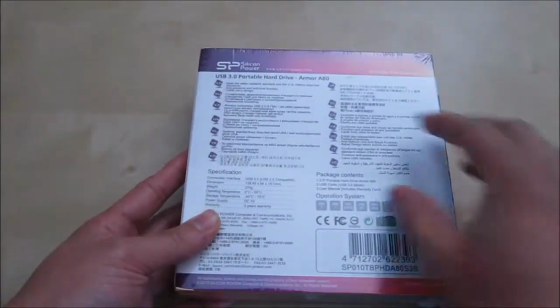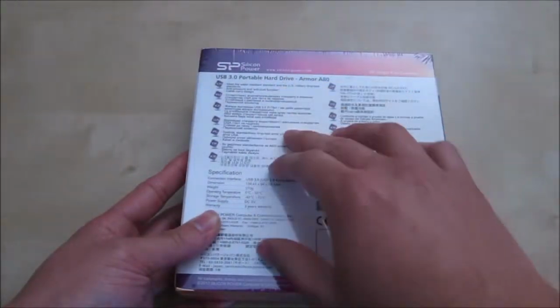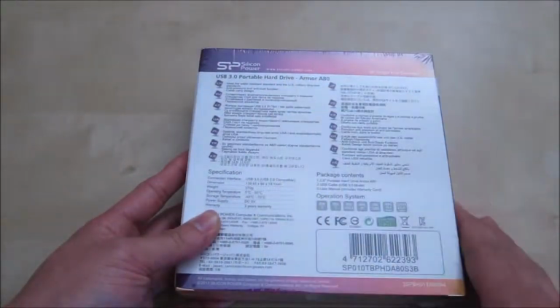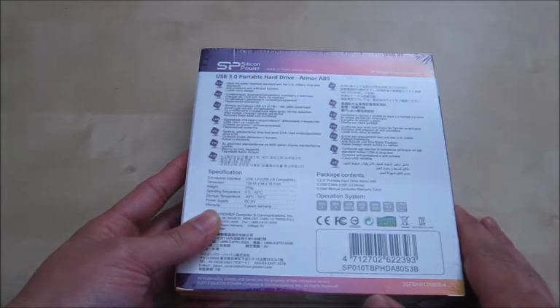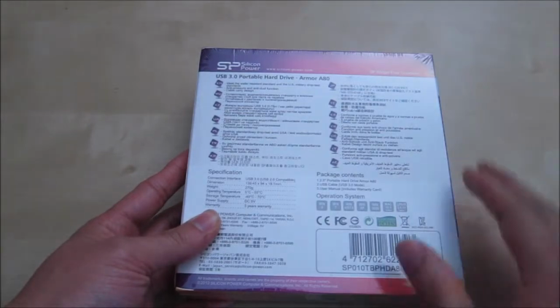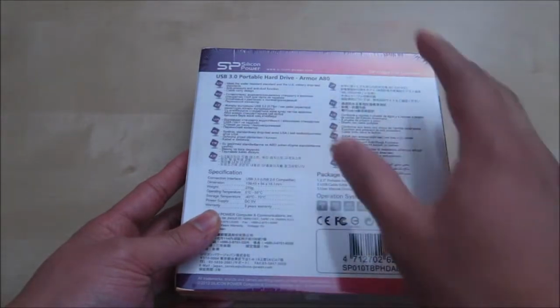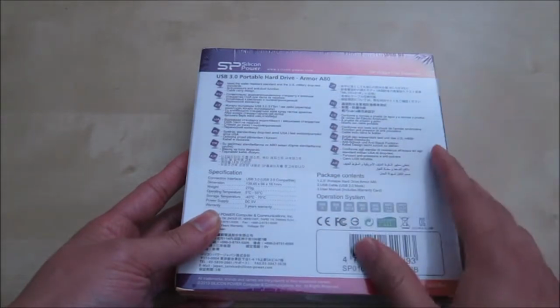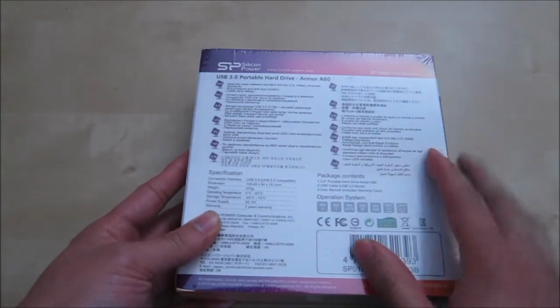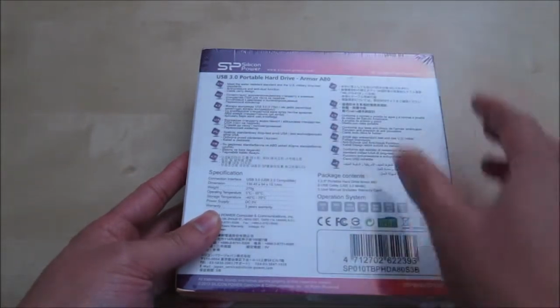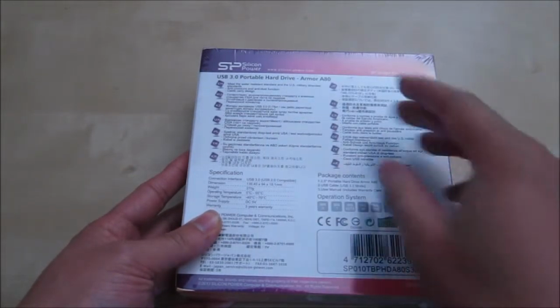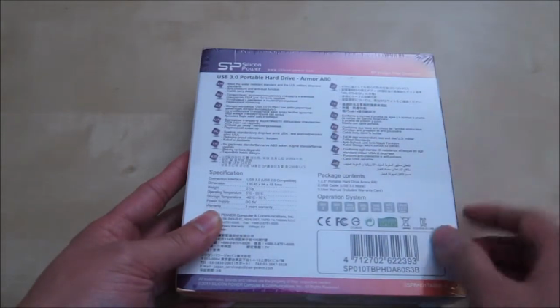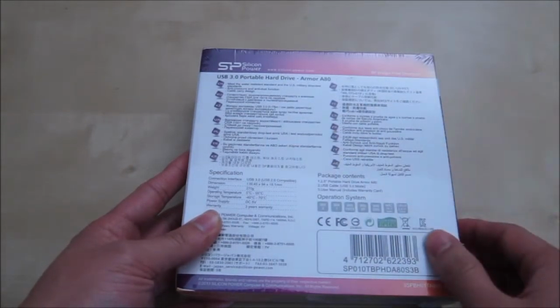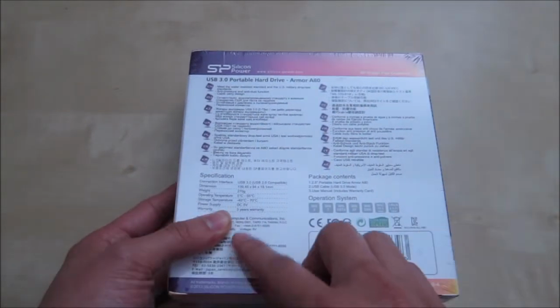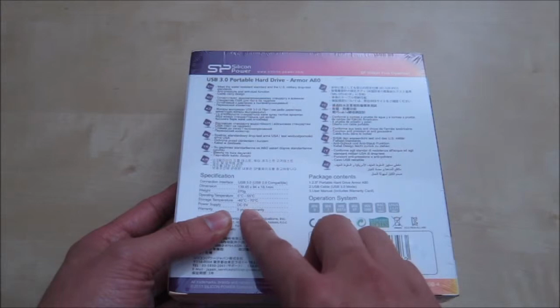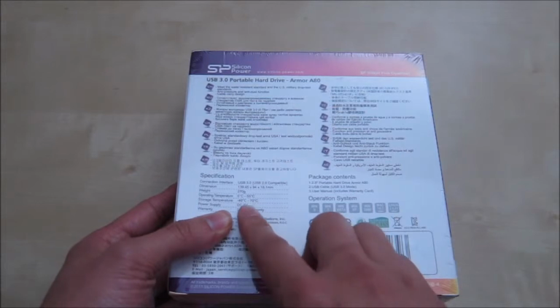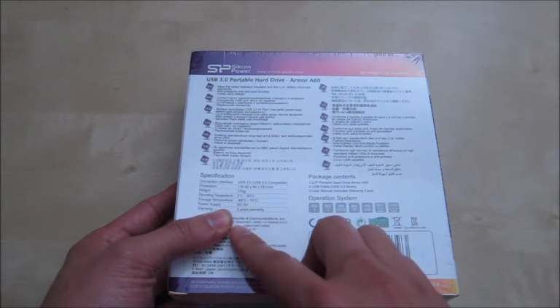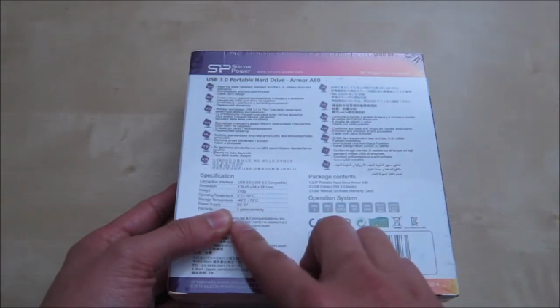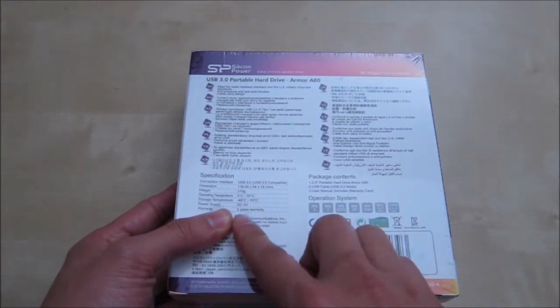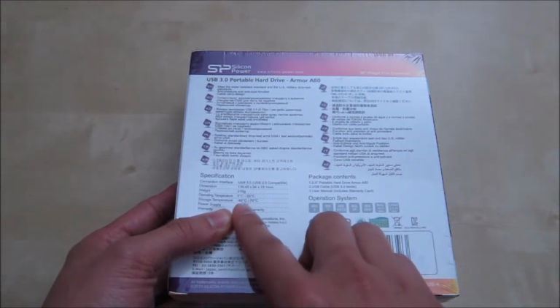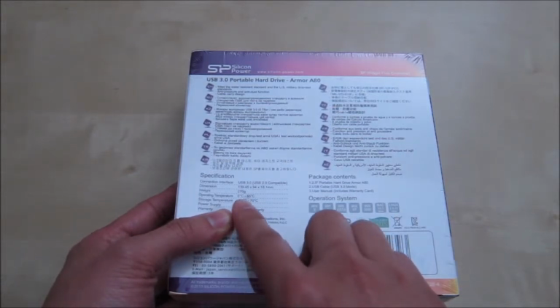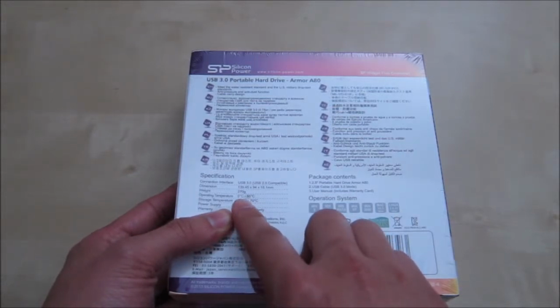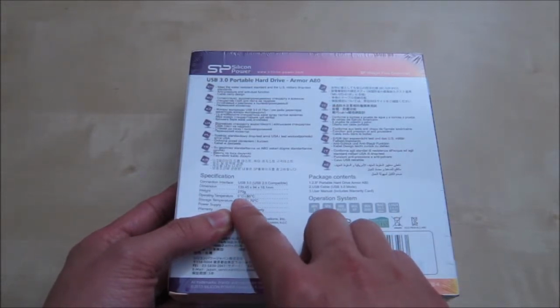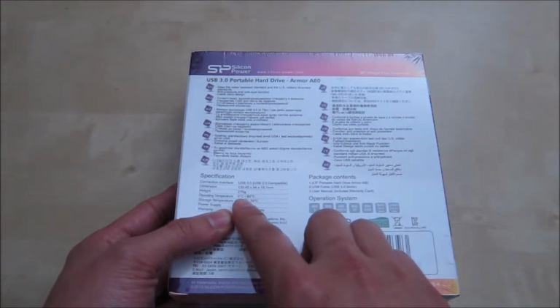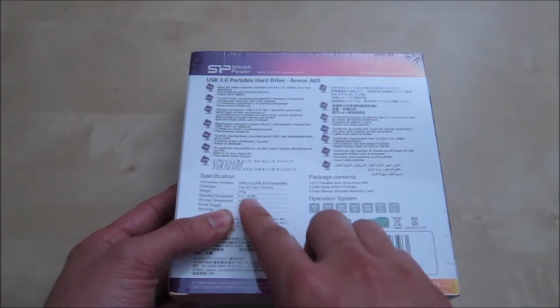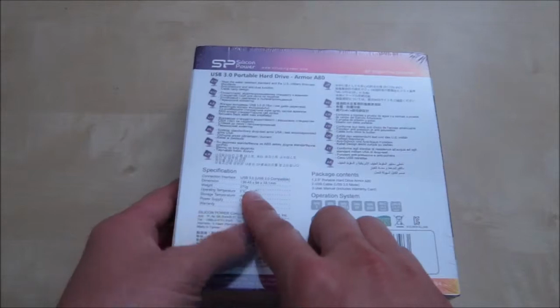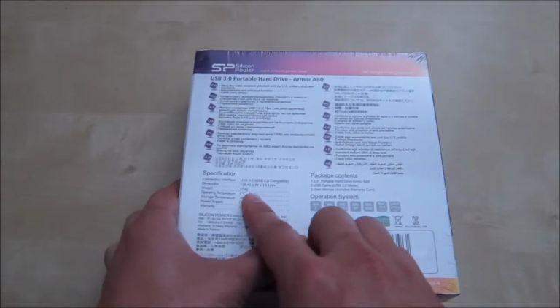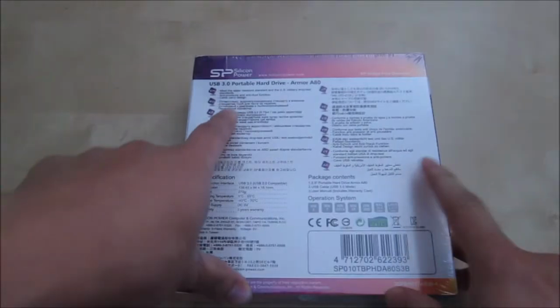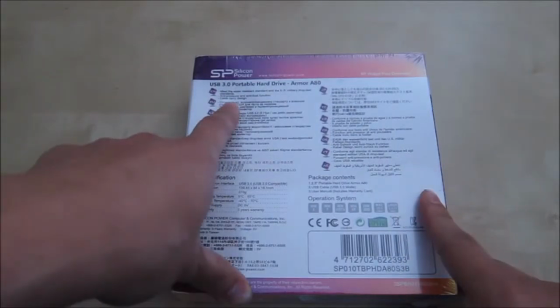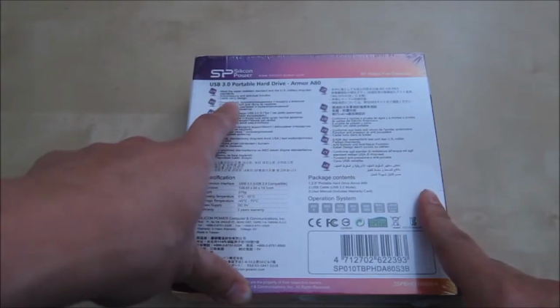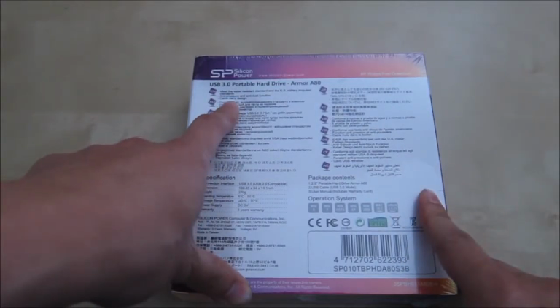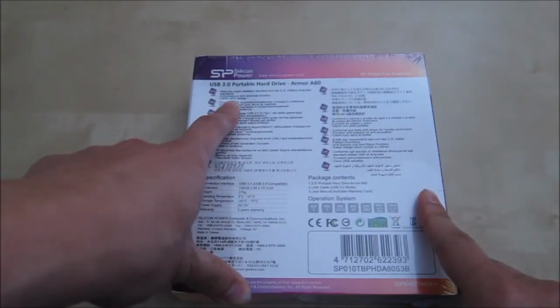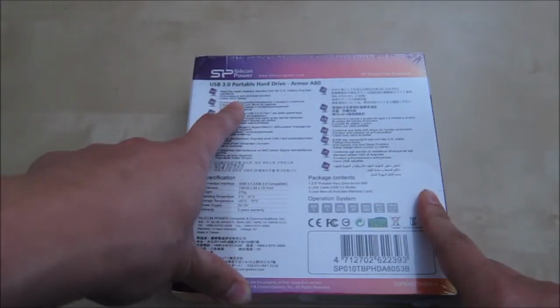In the back you have some more features. It has a cable carry design, so the cable is basically built in. Some of the other interesting specs: it has an operating temperature between 5°C to 55°C, which is roughly about 41 to 131 degrees Fahrenheit.